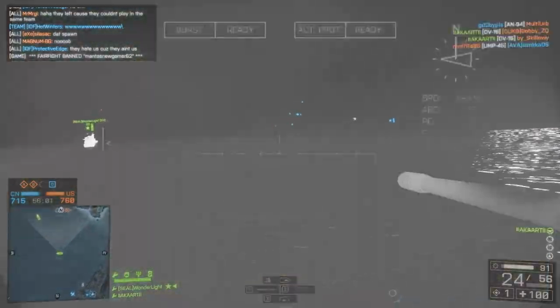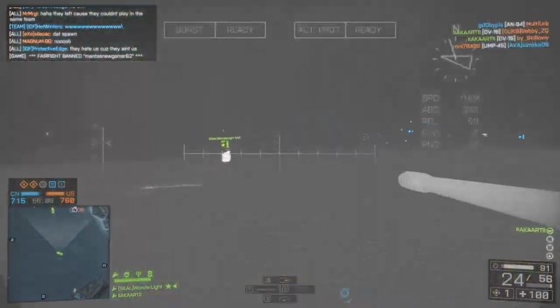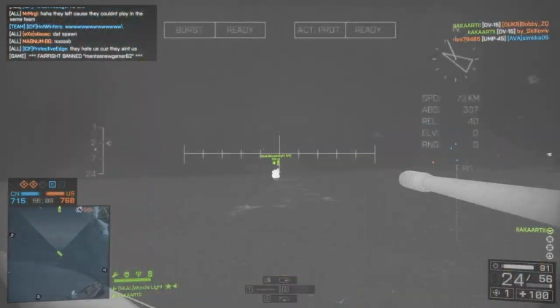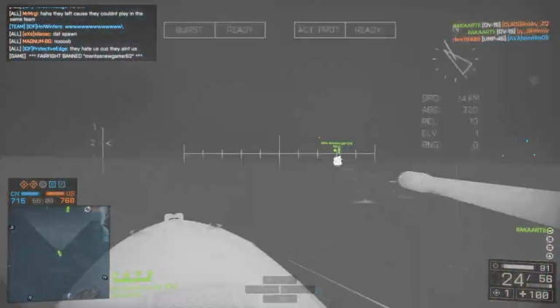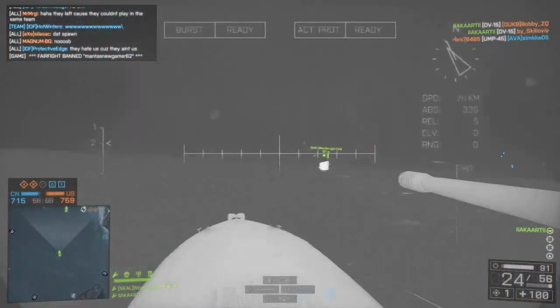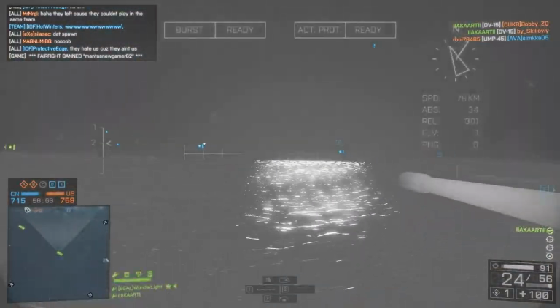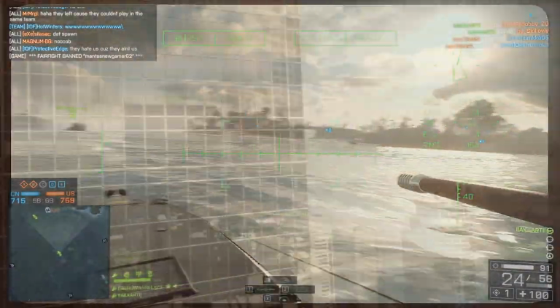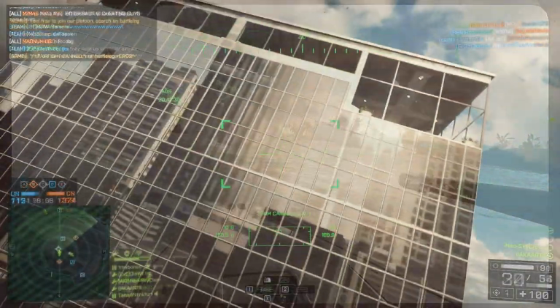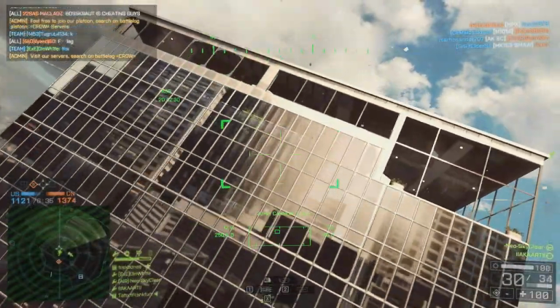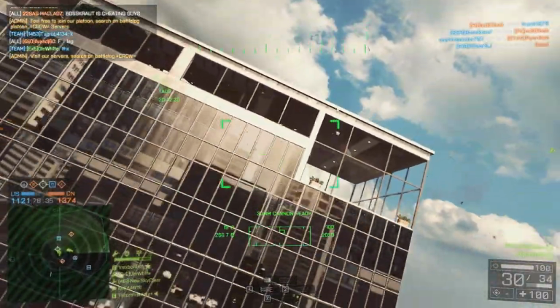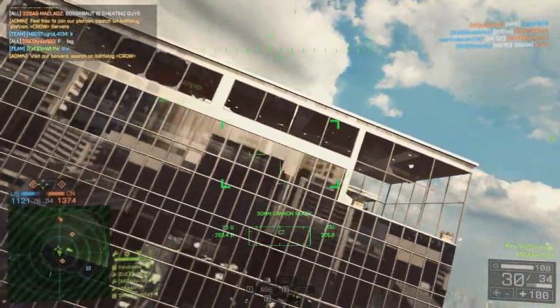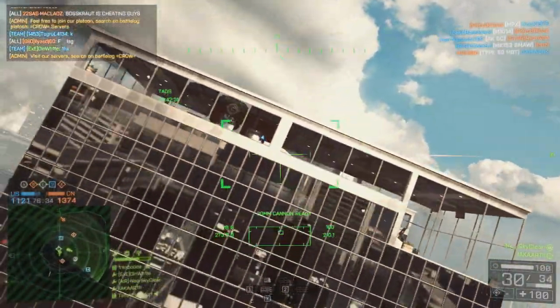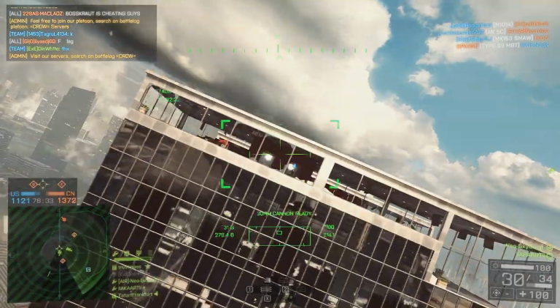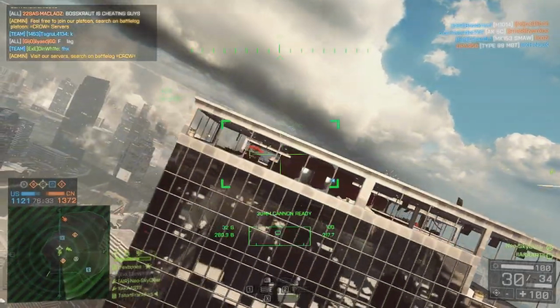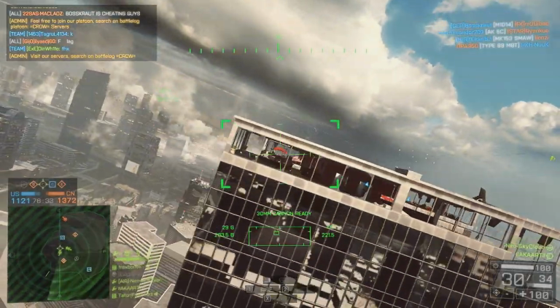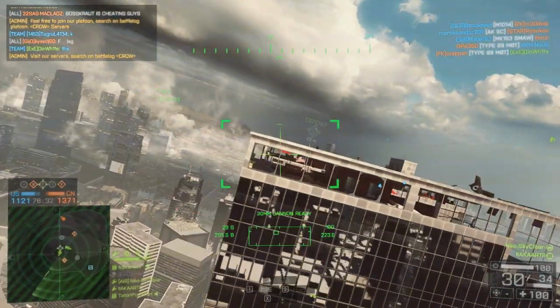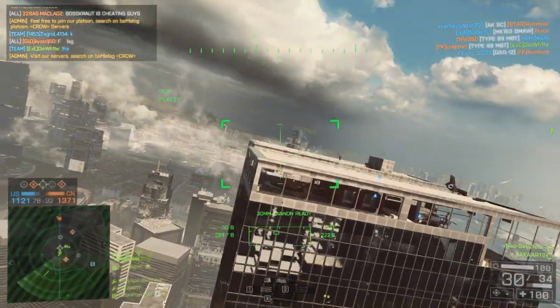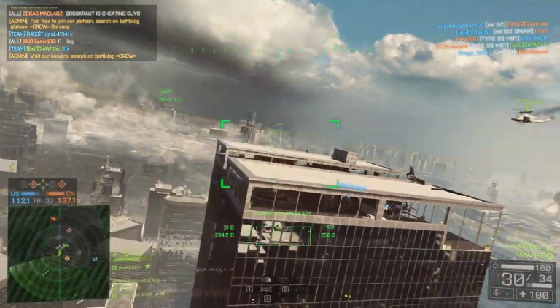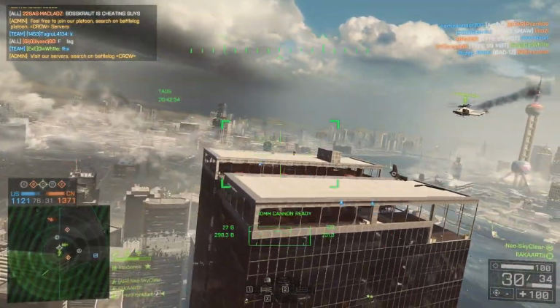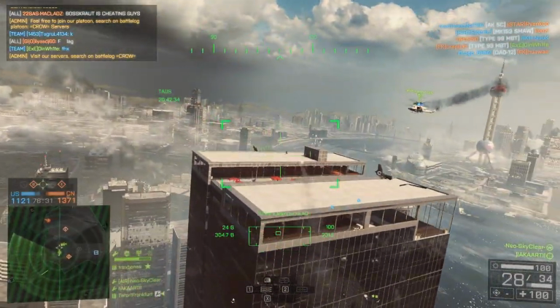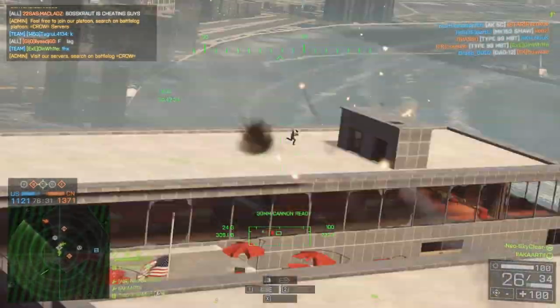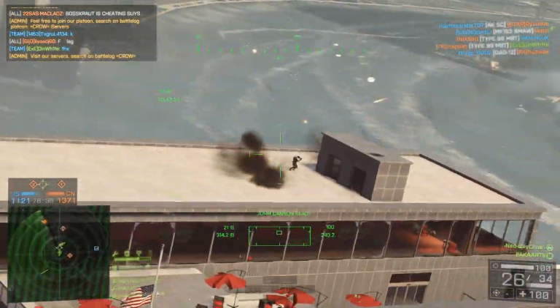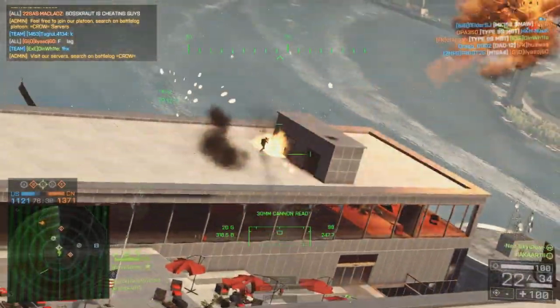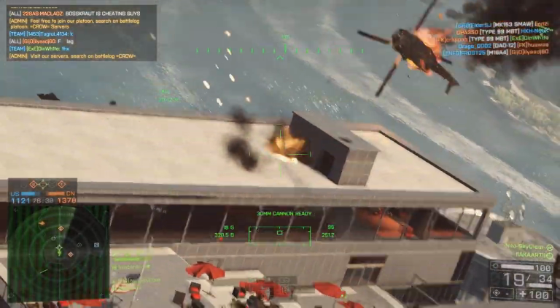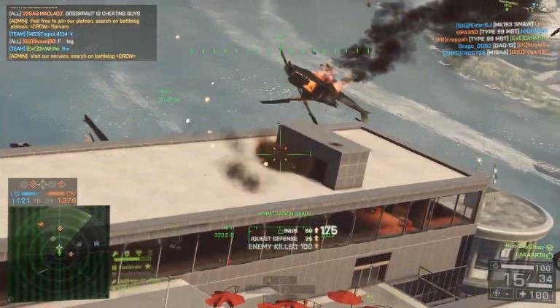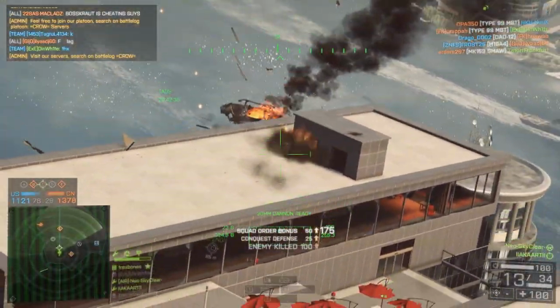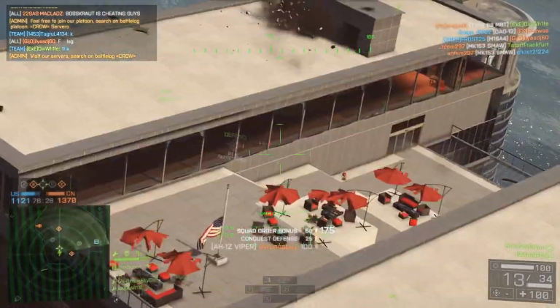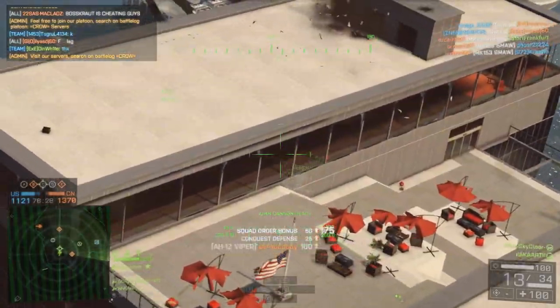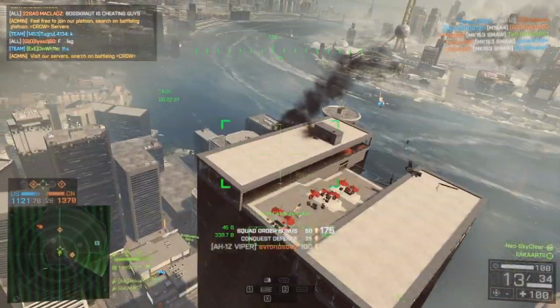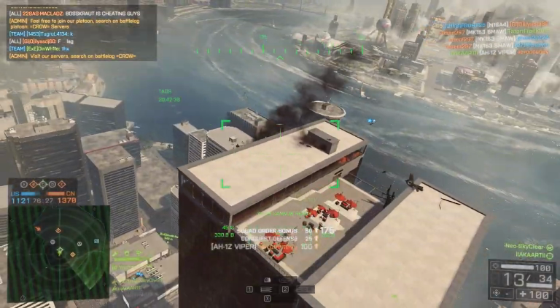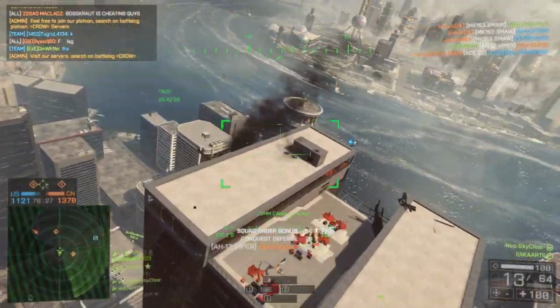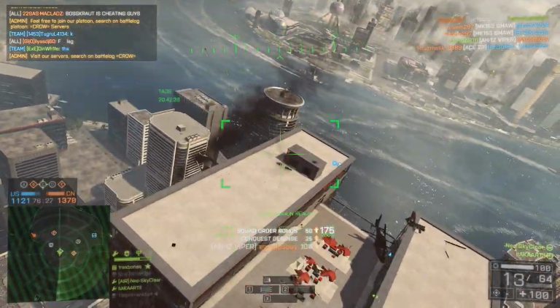Personally I'd recommend firing a TV missile to catch them off guard, but what you could do is fire your primary first and wait for their APS to go up, because your TV missile will go through it — though that's completely up to you depending on what map and position you're in.